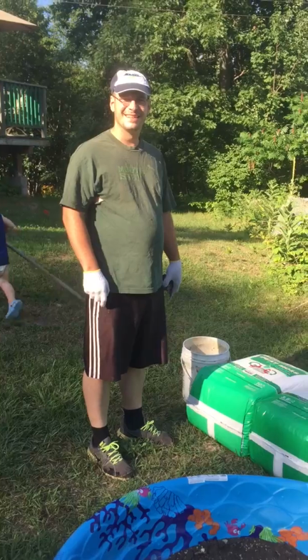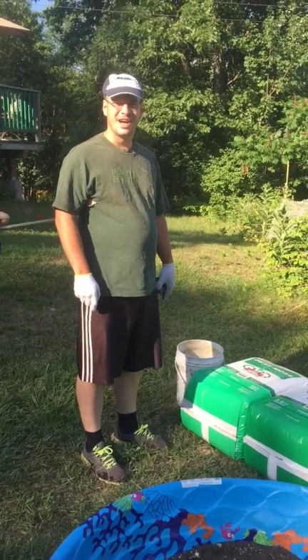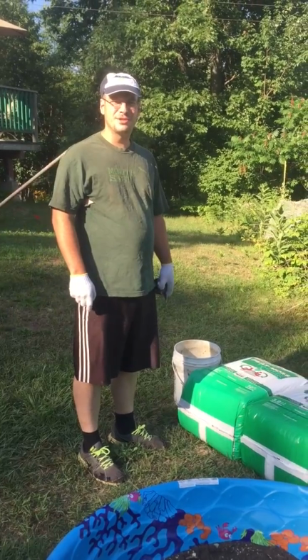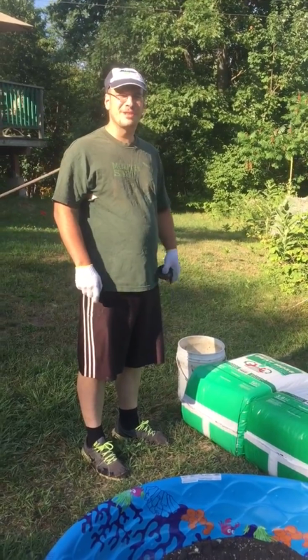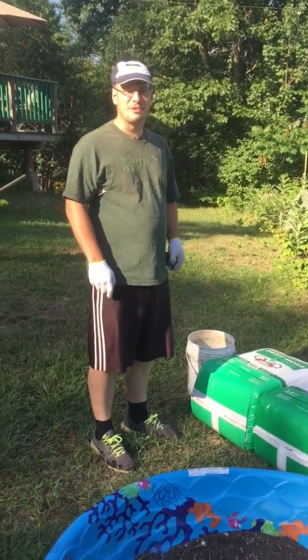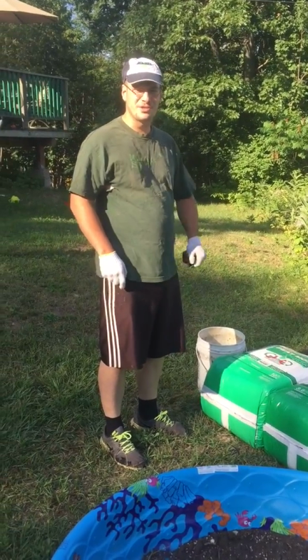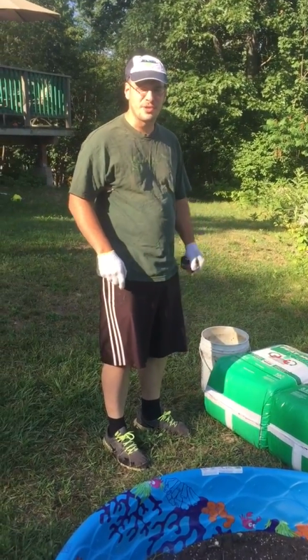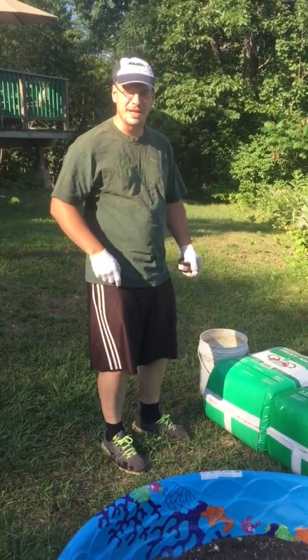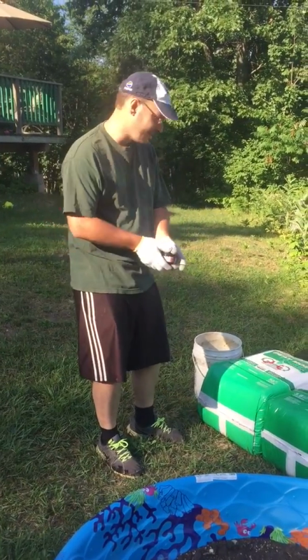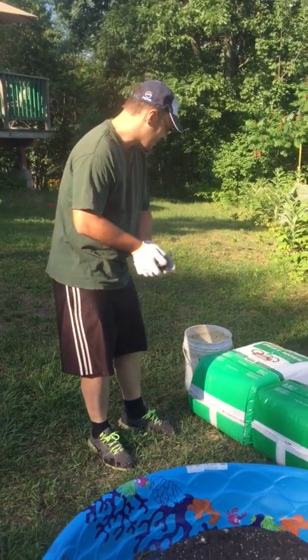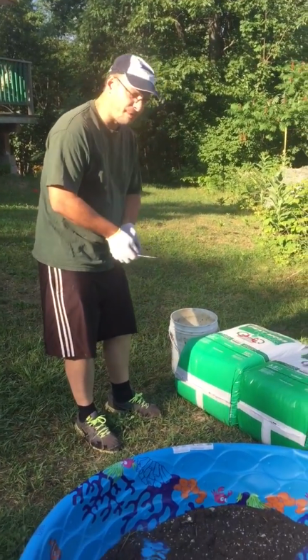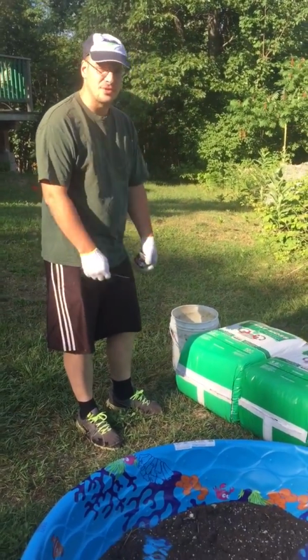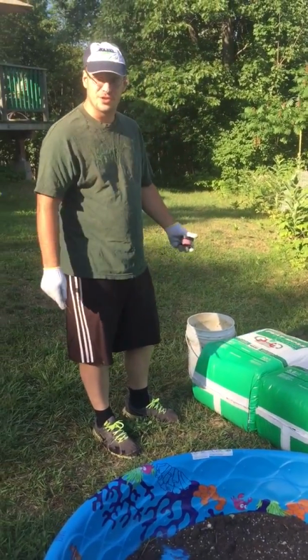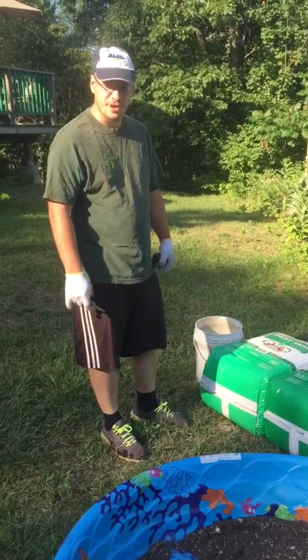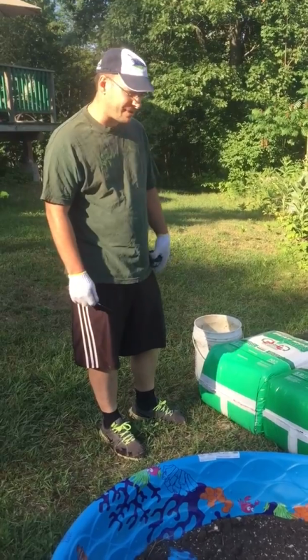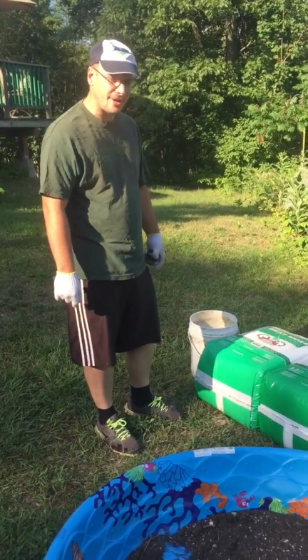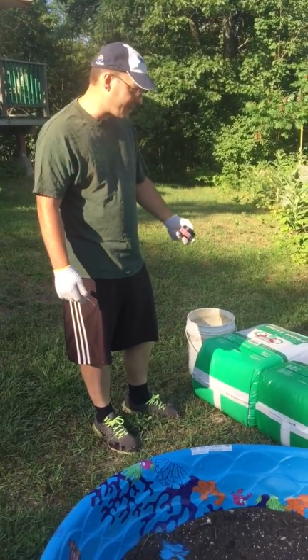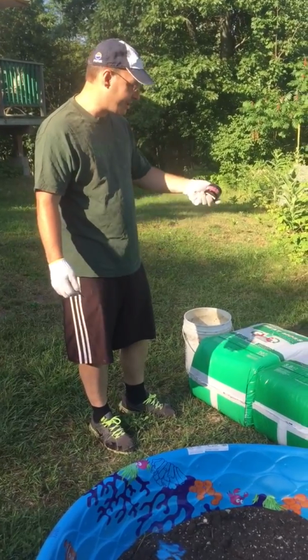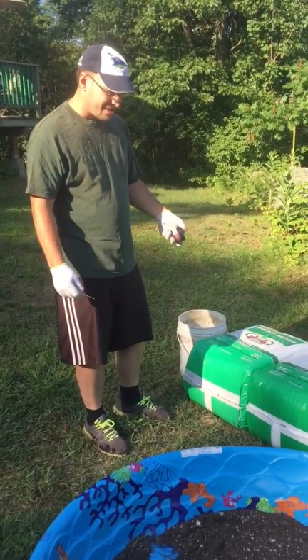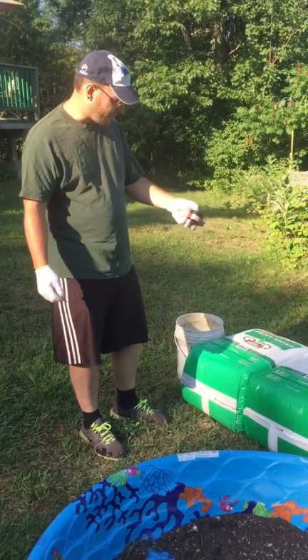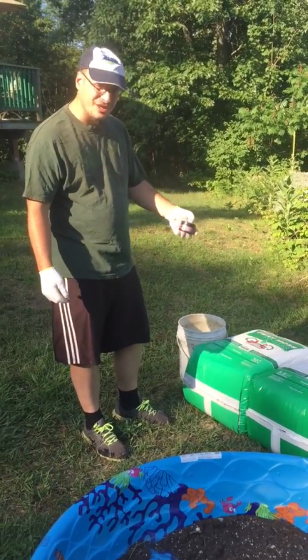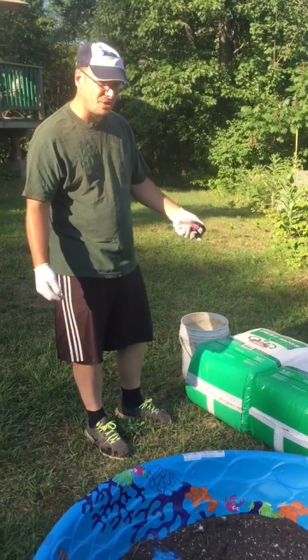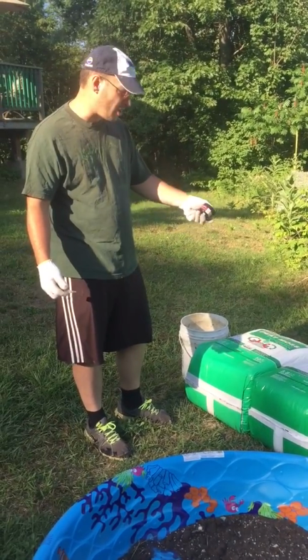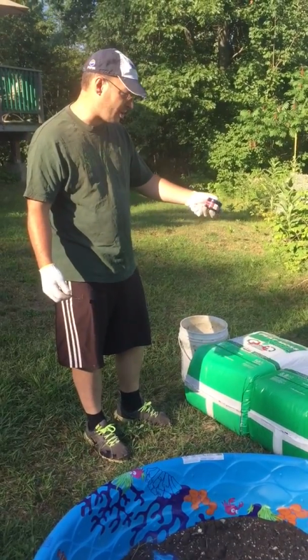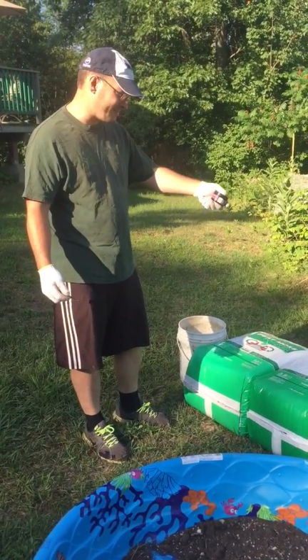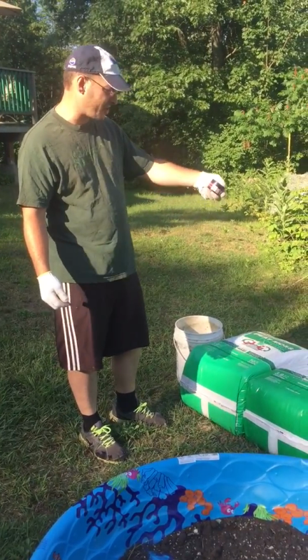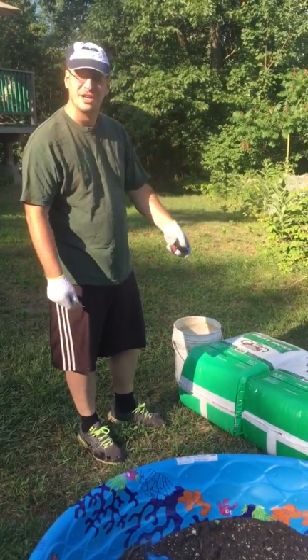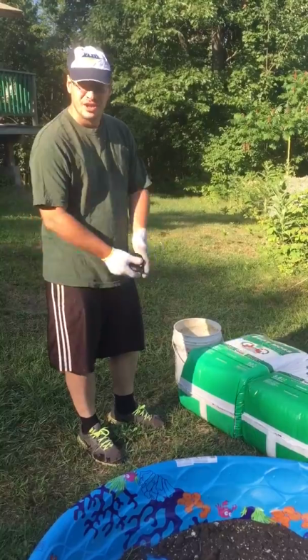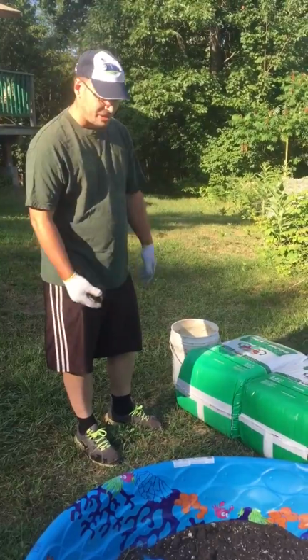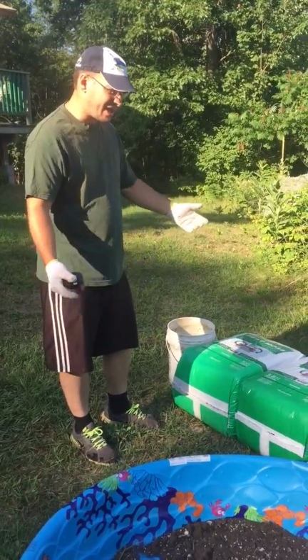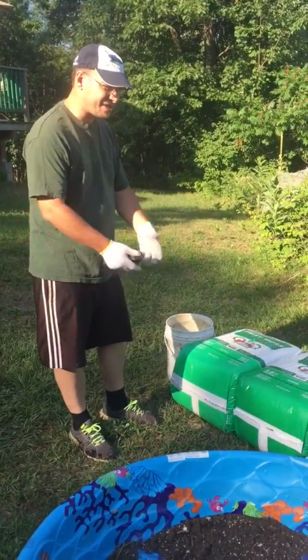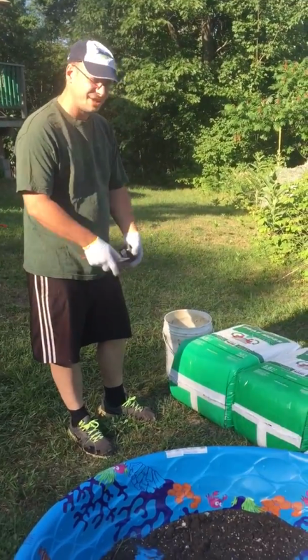Hi YouTube, this is Mark's Super Soil Mix — Poor Man's Super Soil Mix. We don't have a lot of money, but for a little over $100, maybe even under, I got all these ingredients.